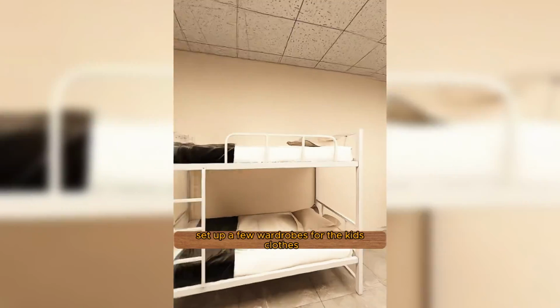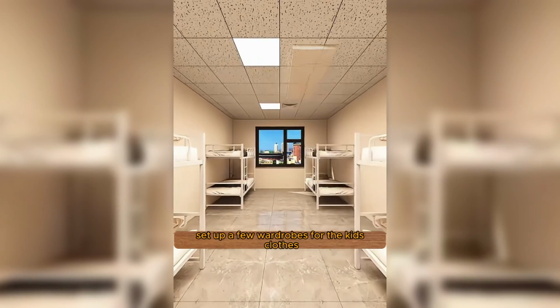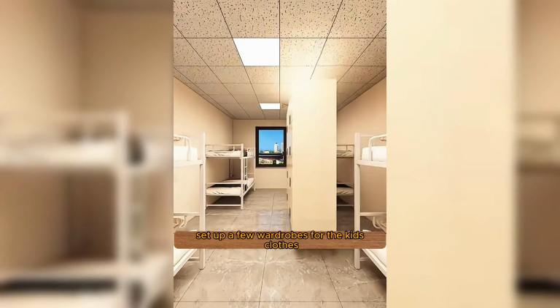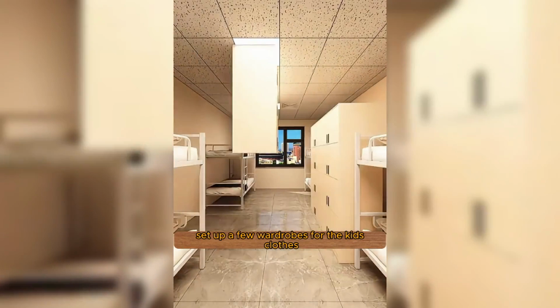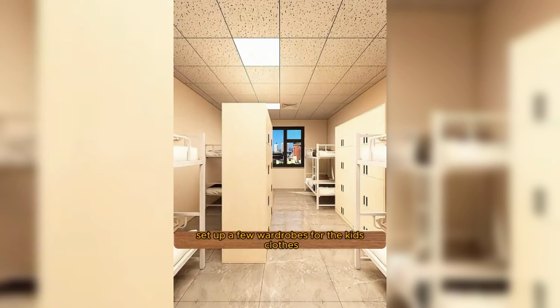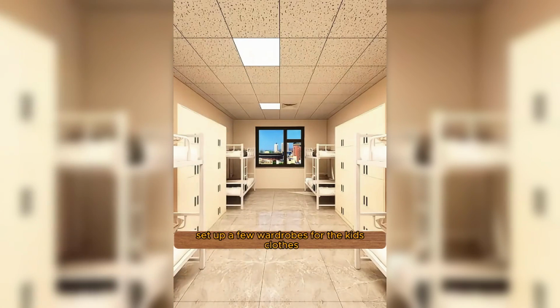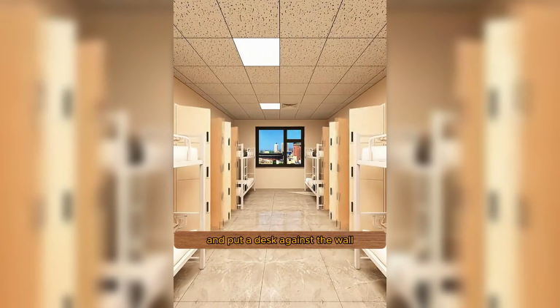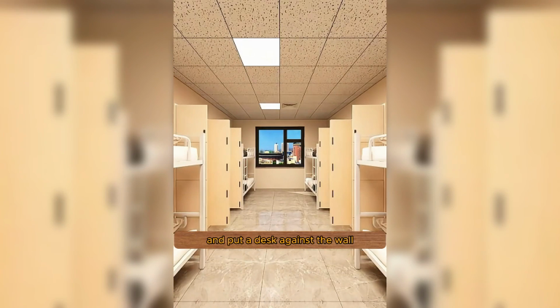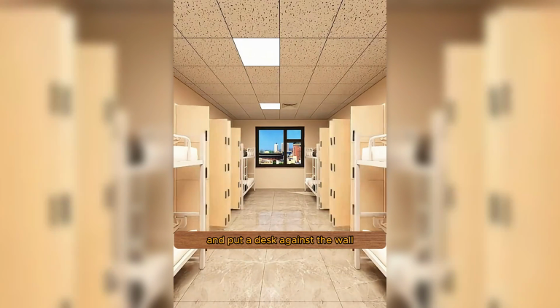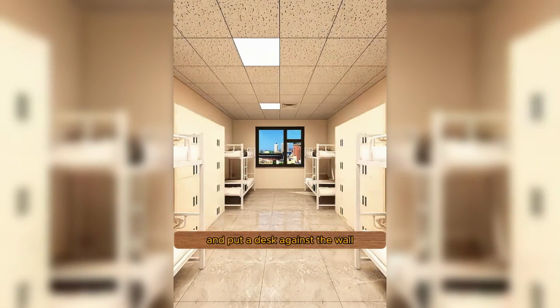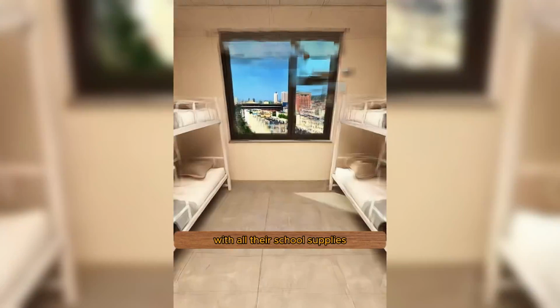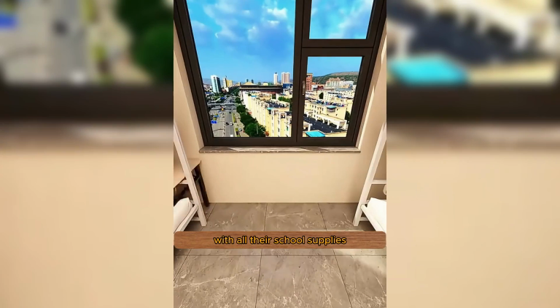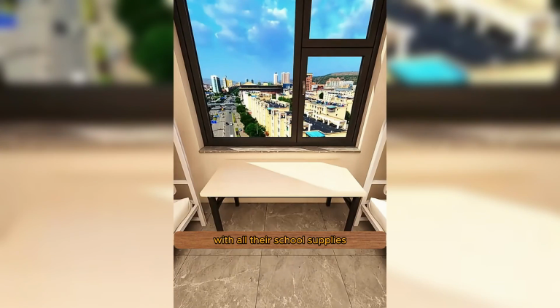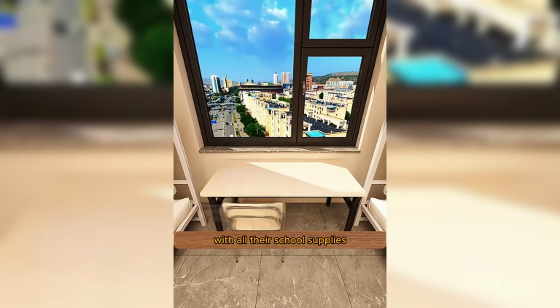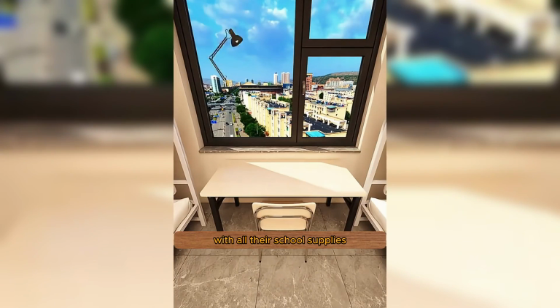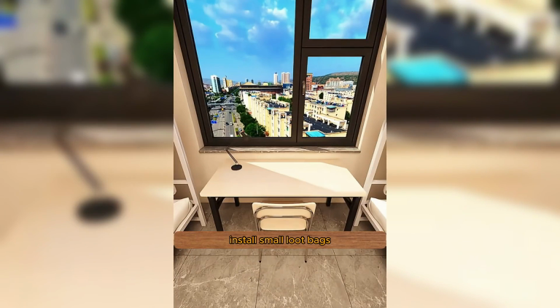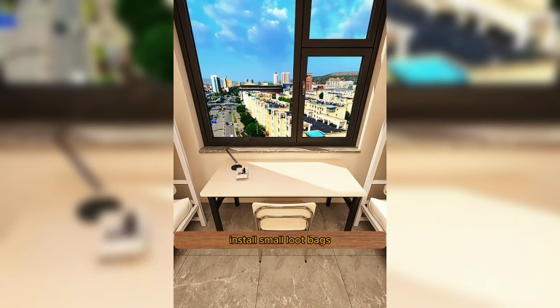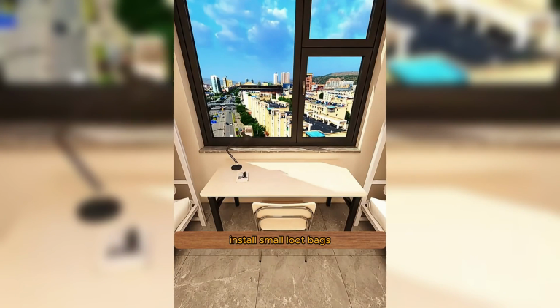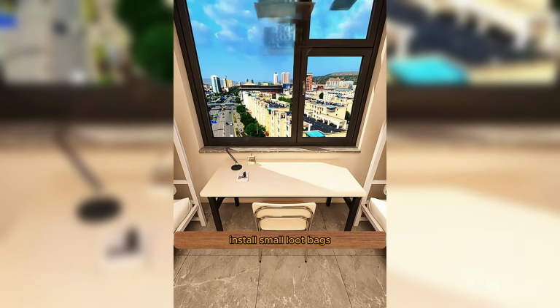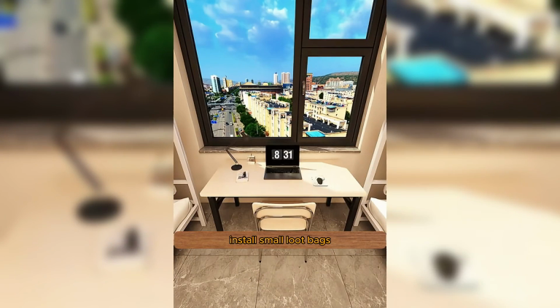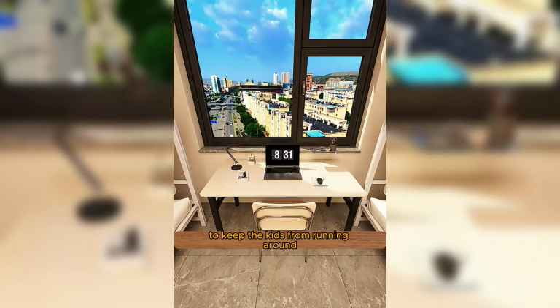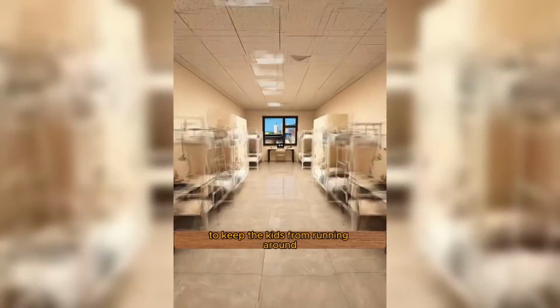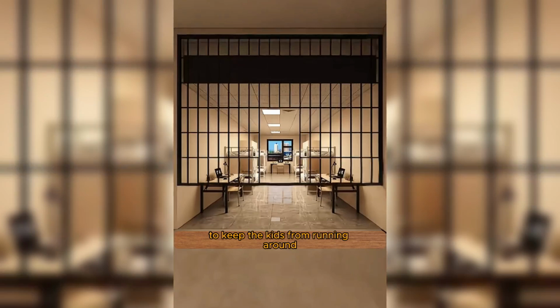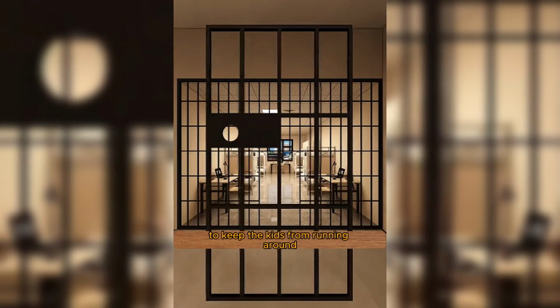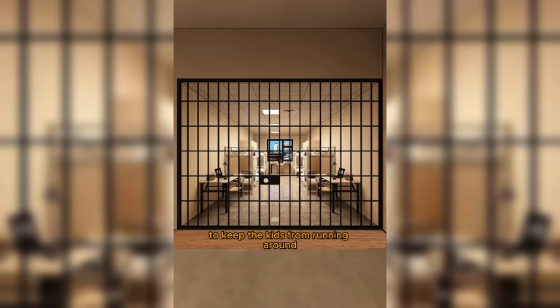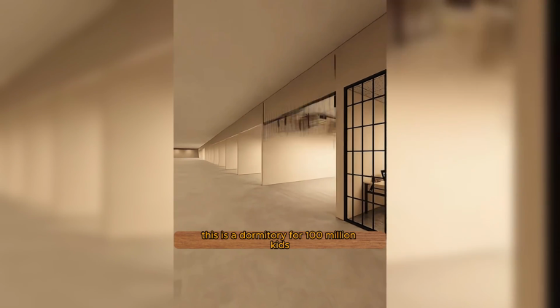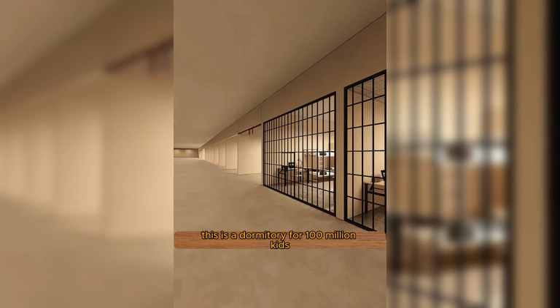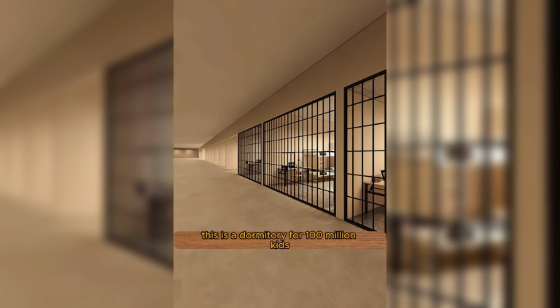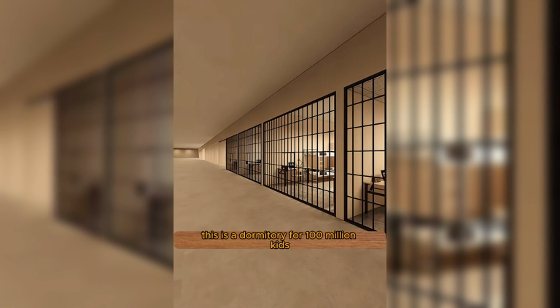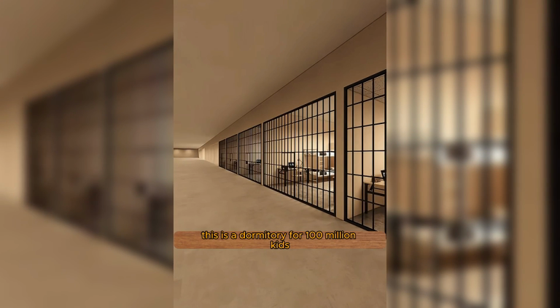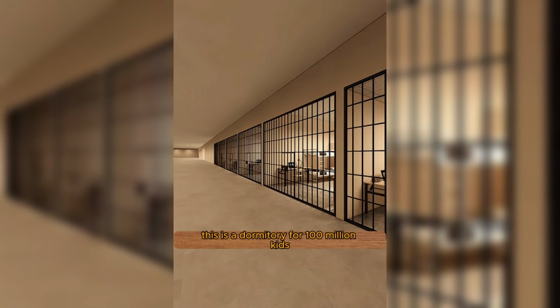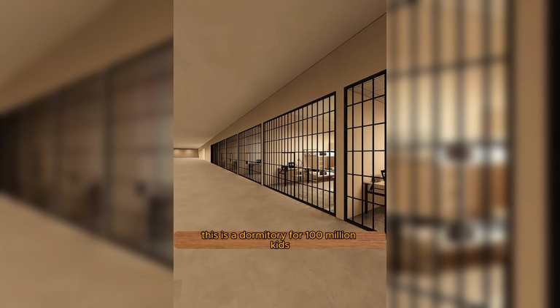Set up a few wardrobes for the kids' clothes and put a desk against the wall with all their school supplies. Install small loot bags to keep the kids from running around. This is a dormitory for 100 million kids.